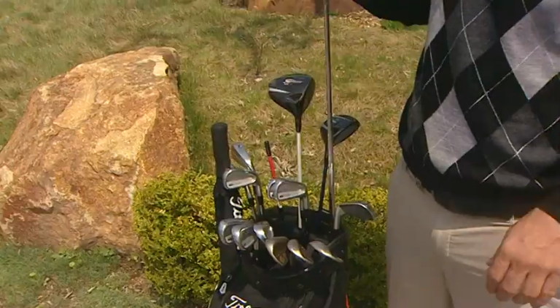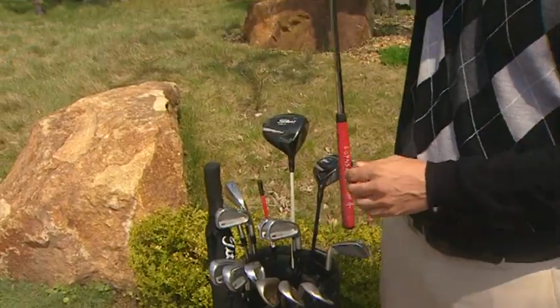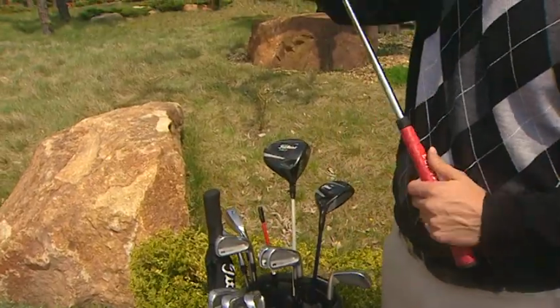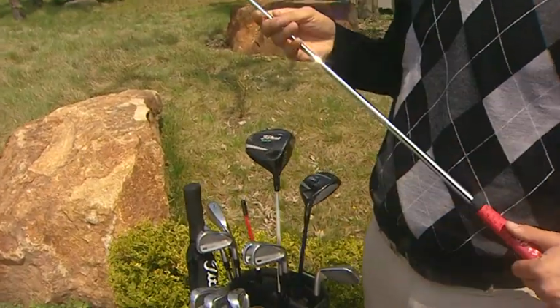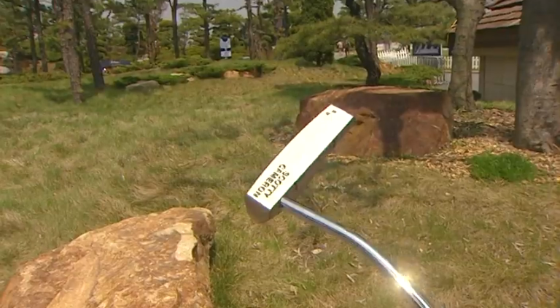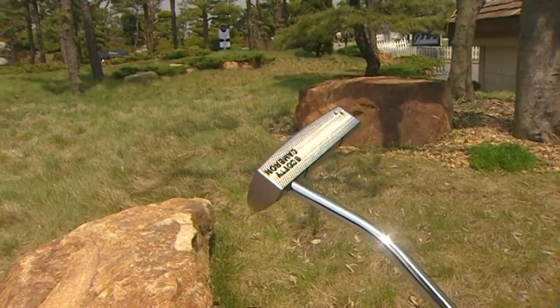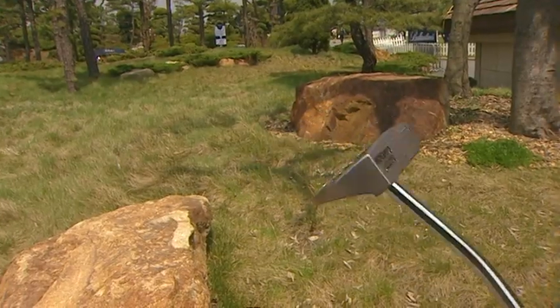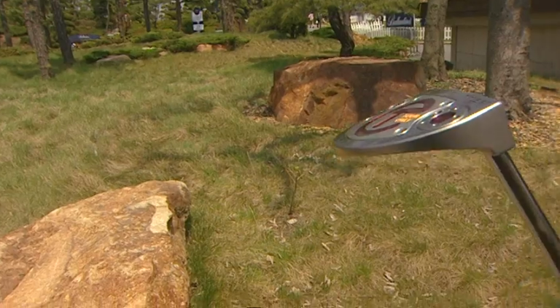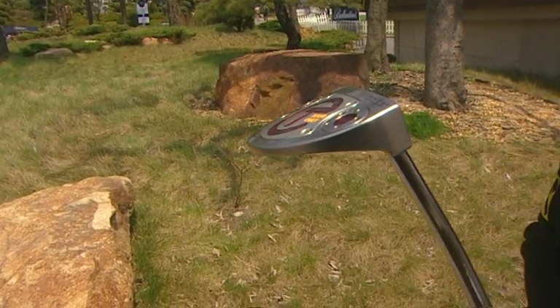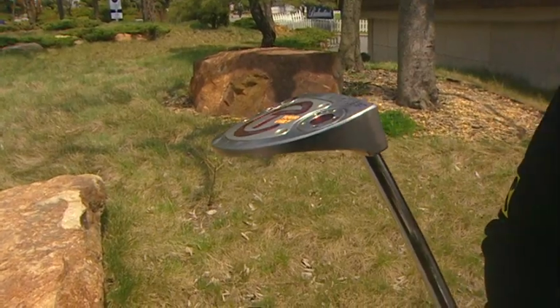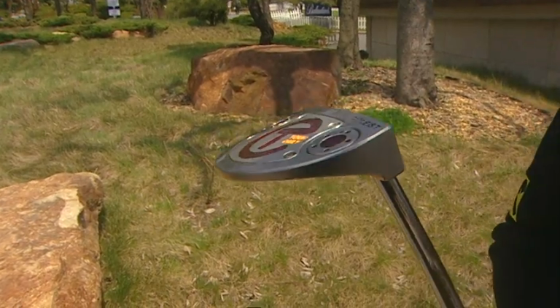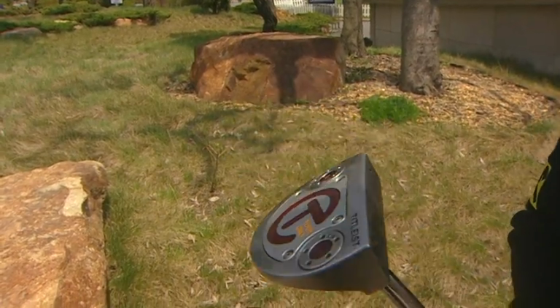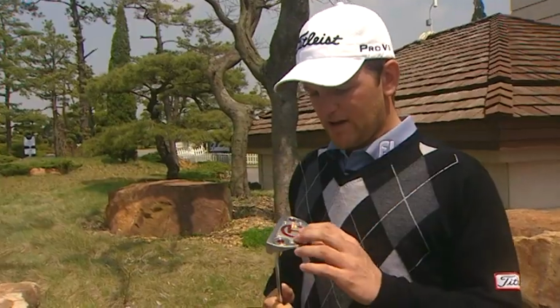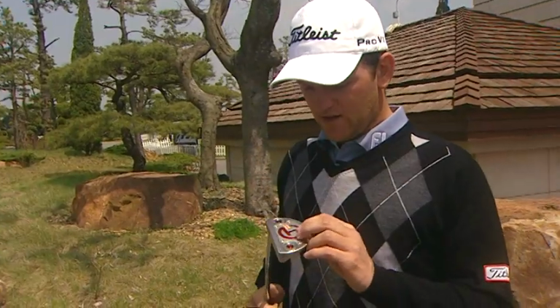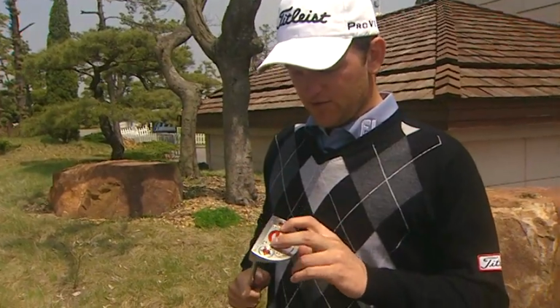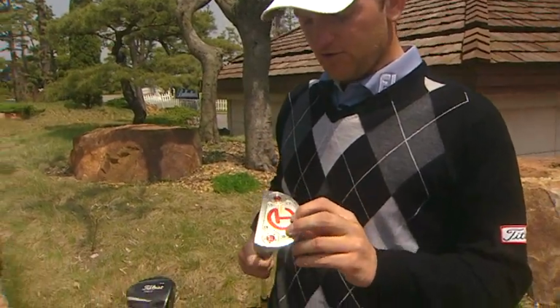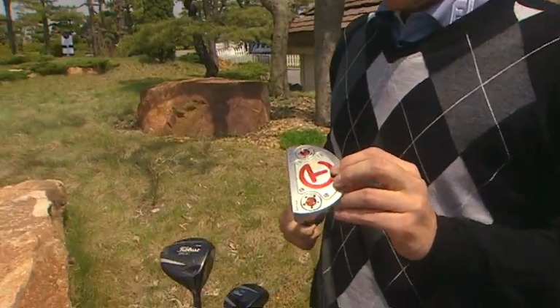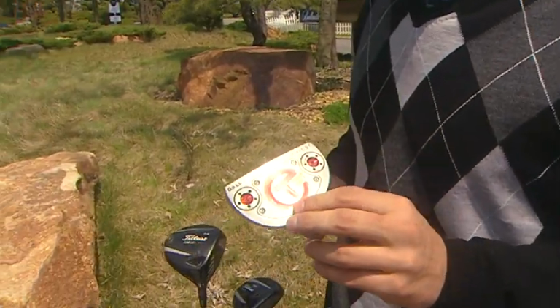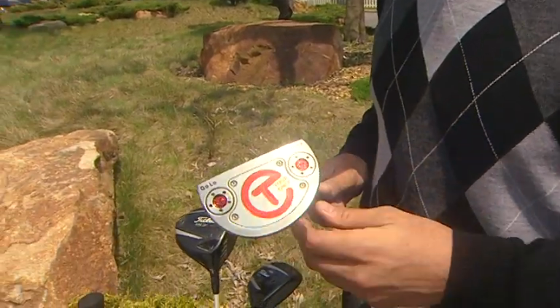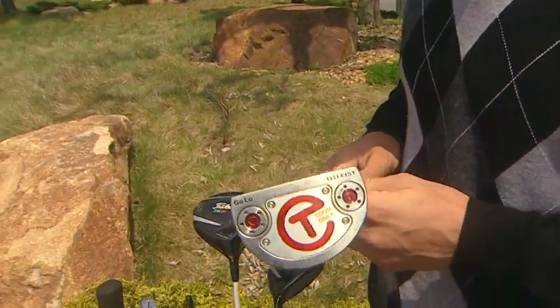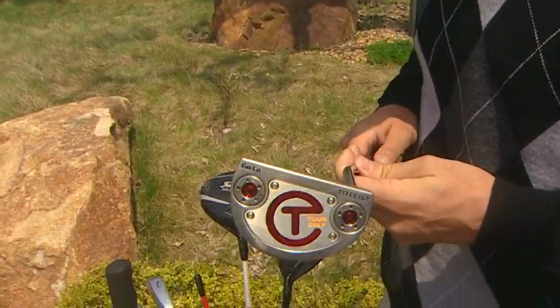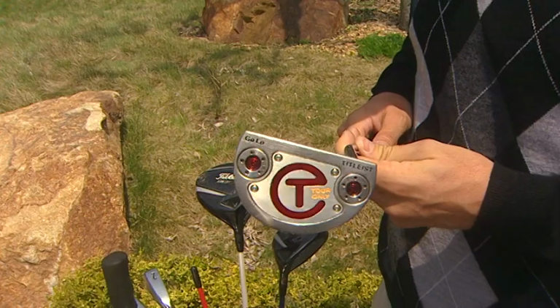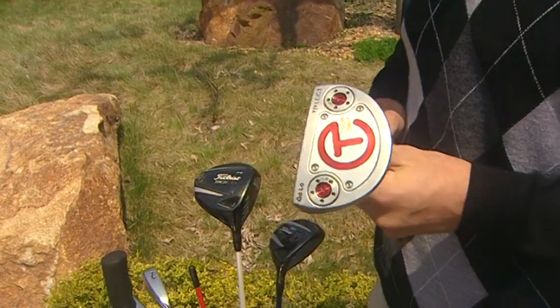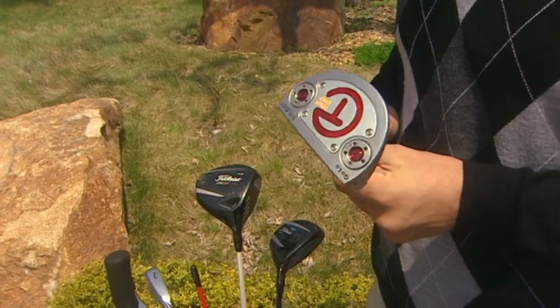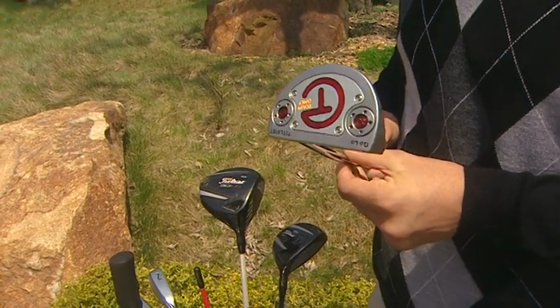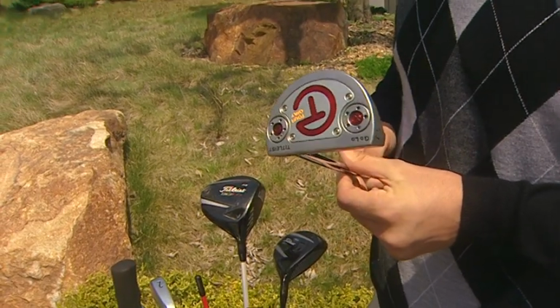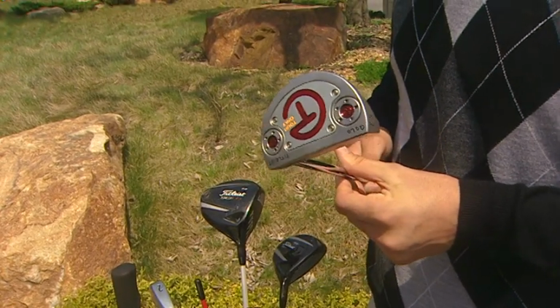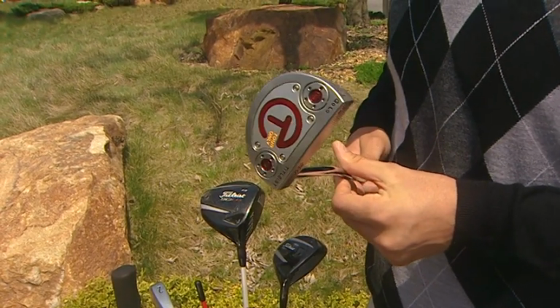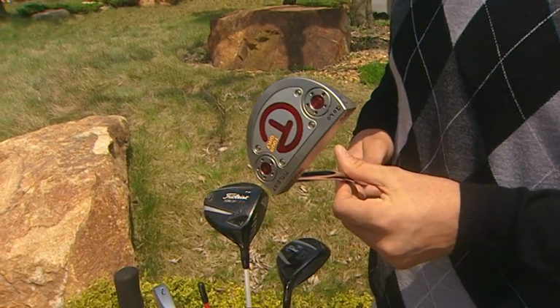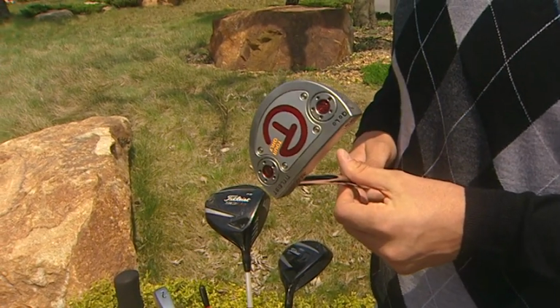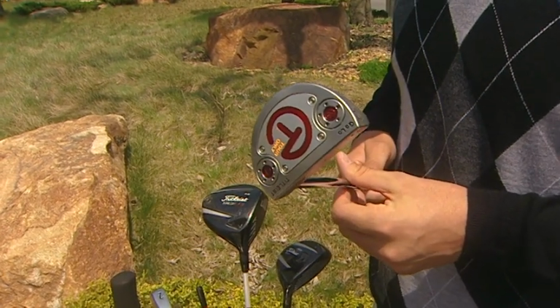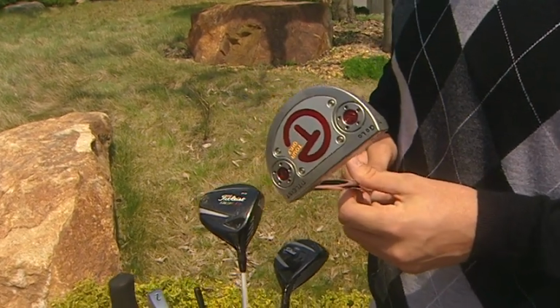Down to the bottom, last thing — this is a Golo Scotty Cameron. I like it having a lot of weight in the head, so hopefully it stays in the bag for a long time and holds lots of putts.